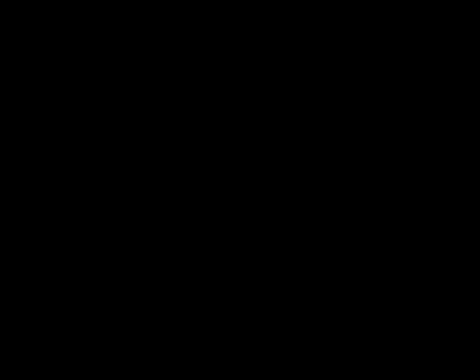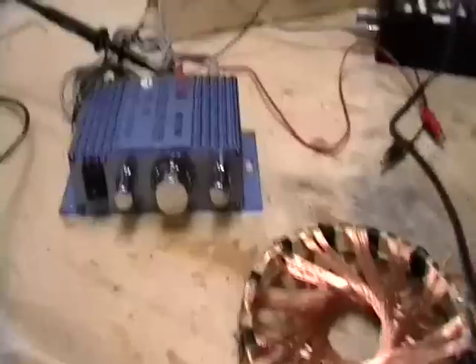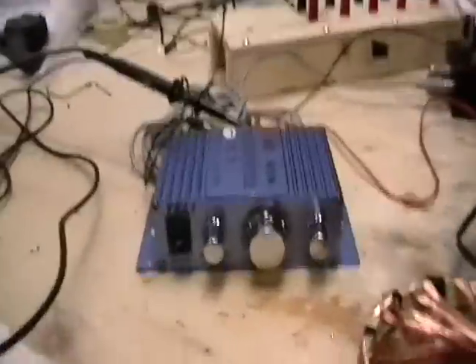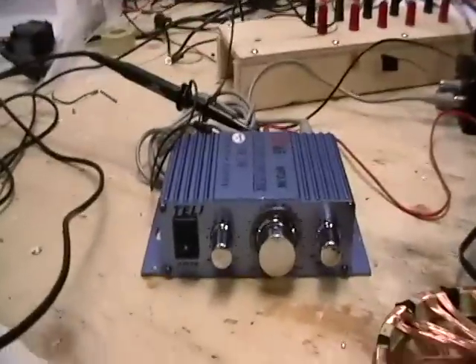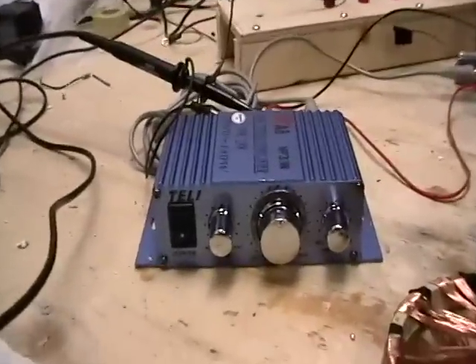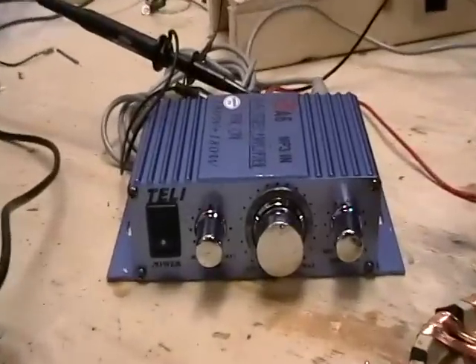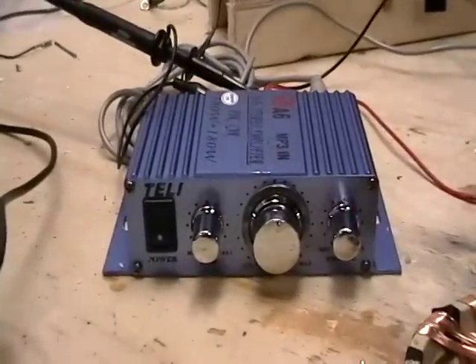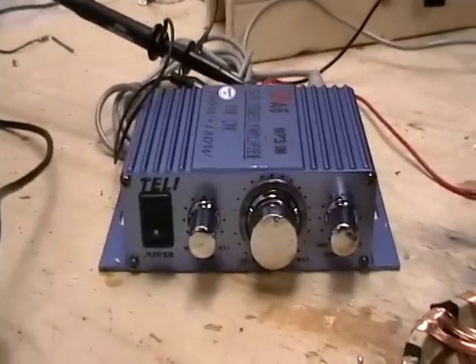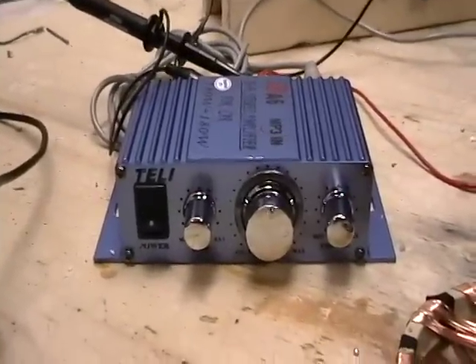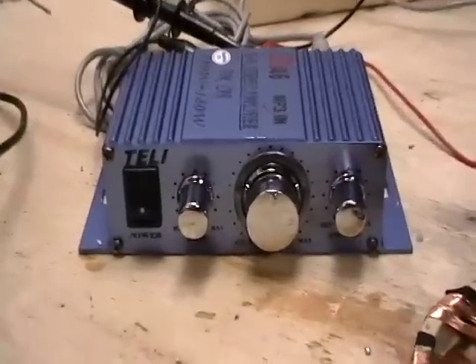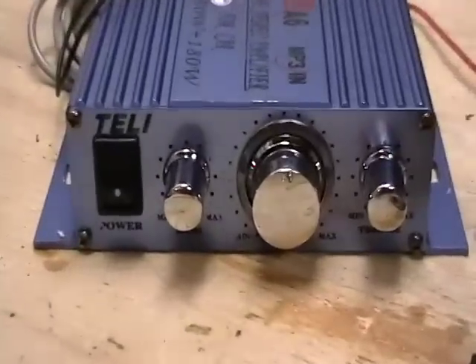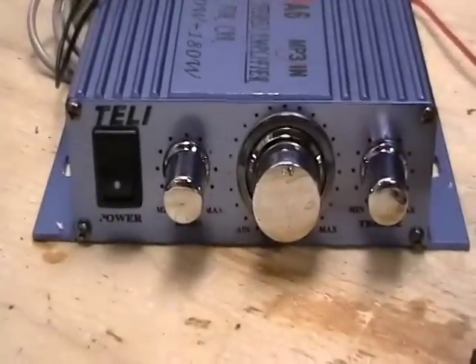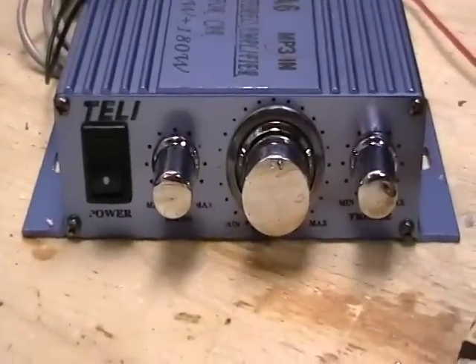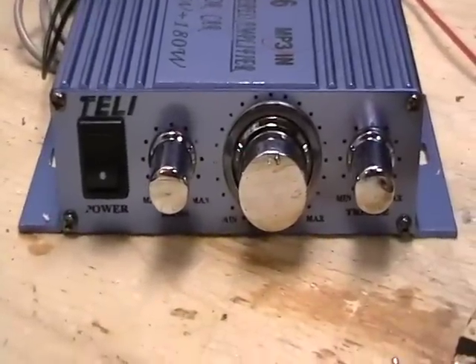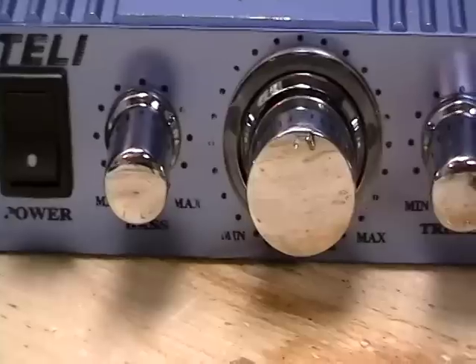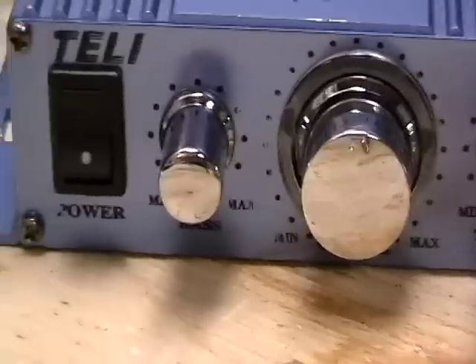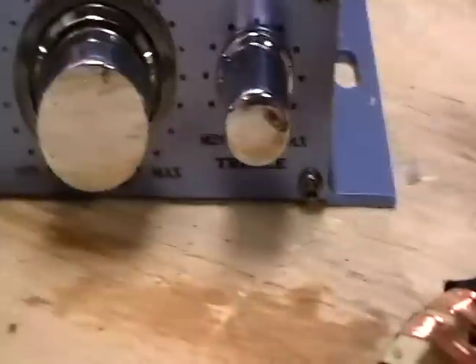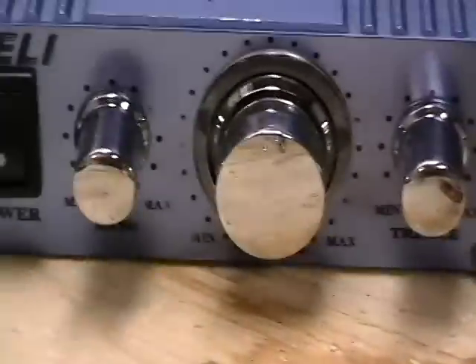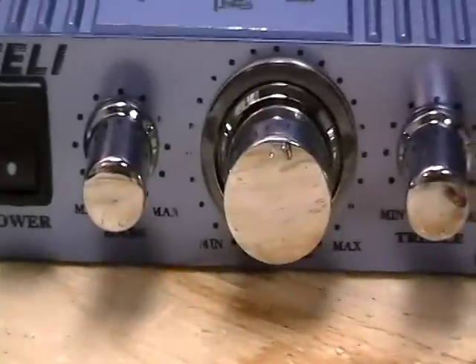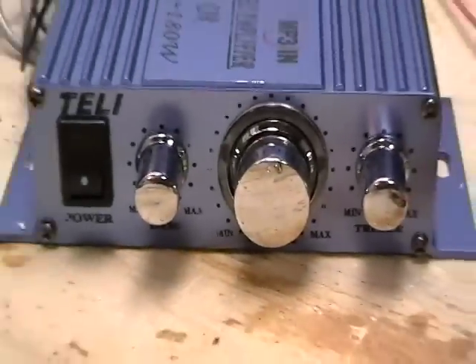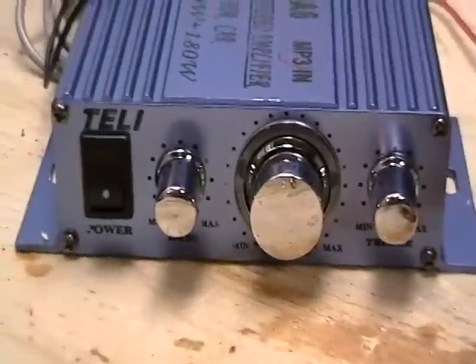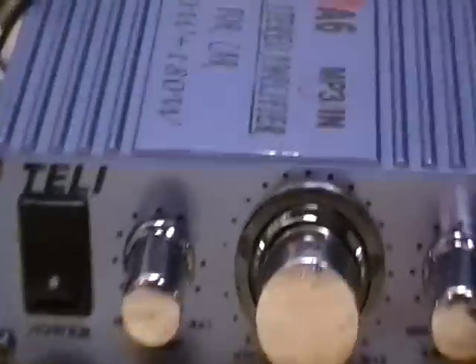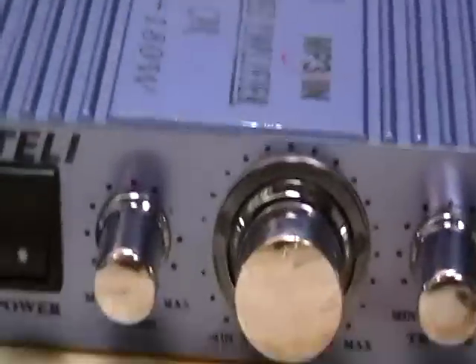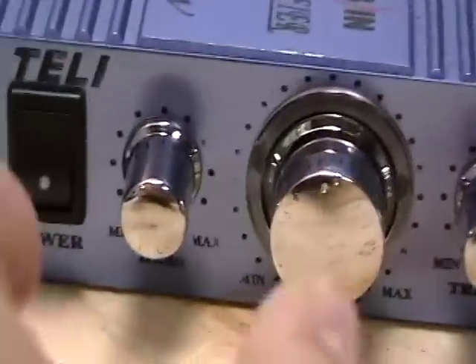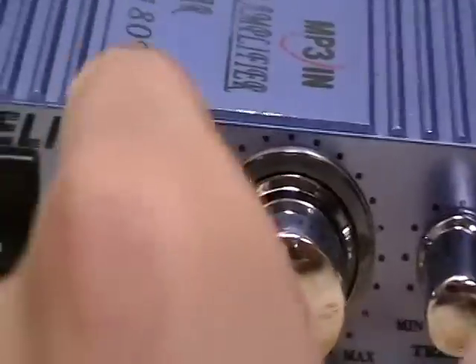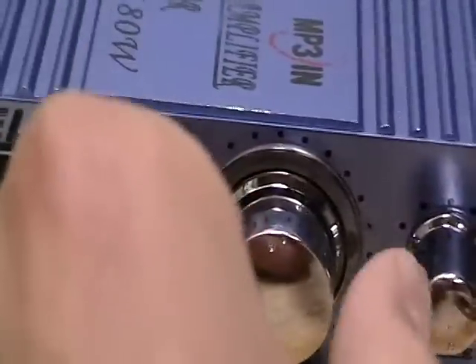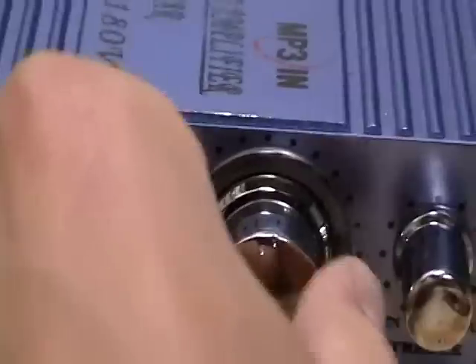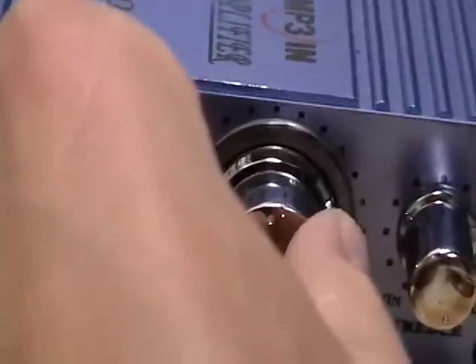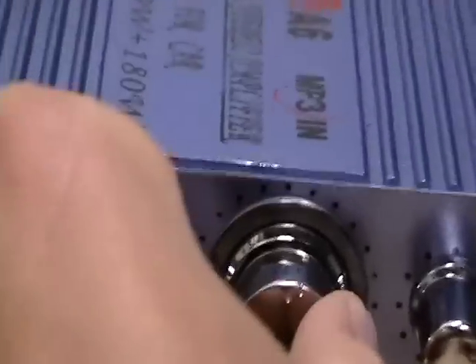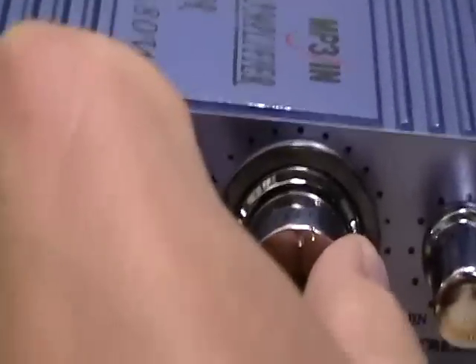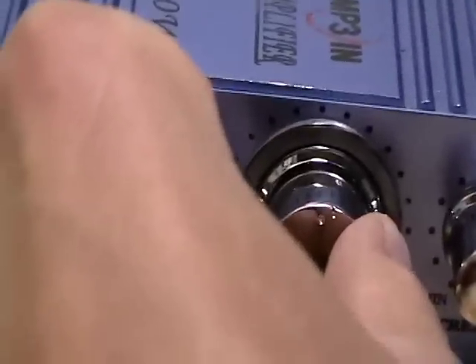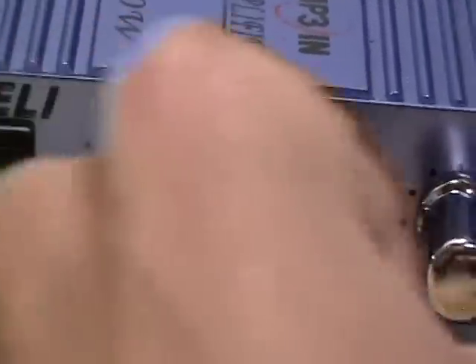The coil is connected to this 180 watt maximum output amplifier off eBay. Bass and treble are set at max. The volume, you can see, is about halfway.